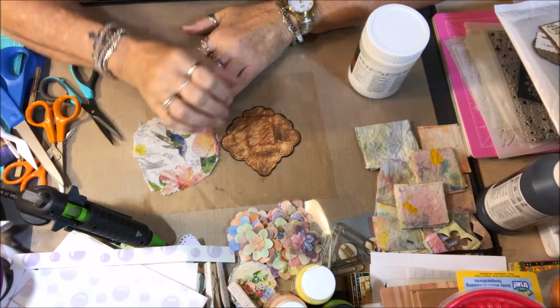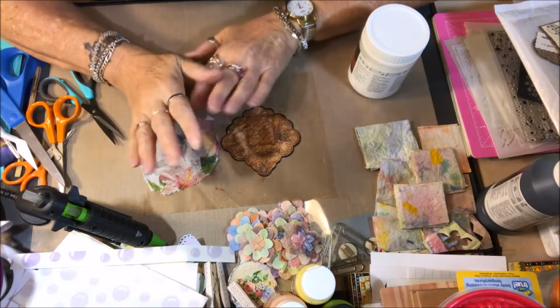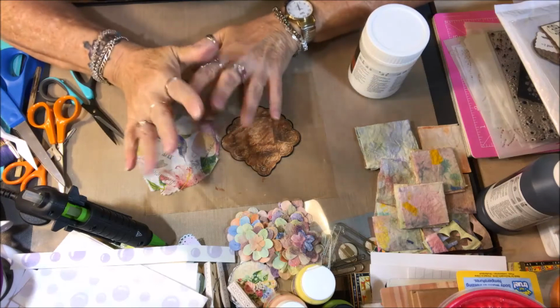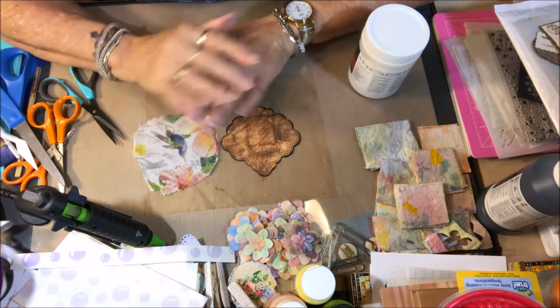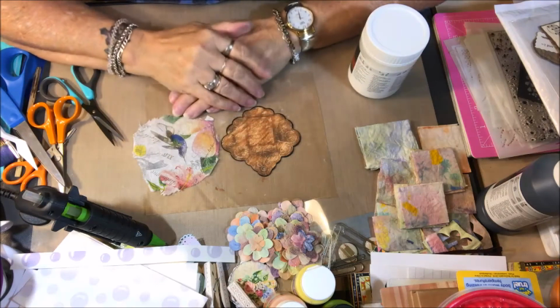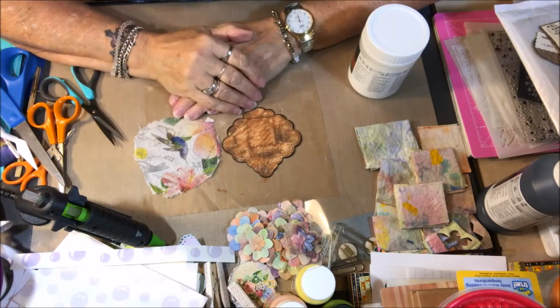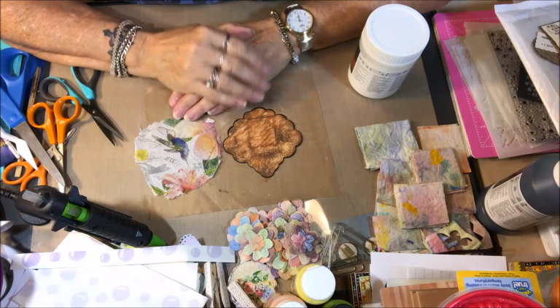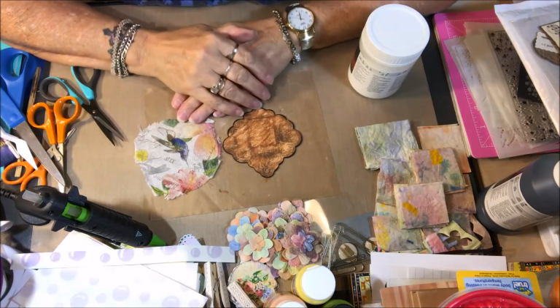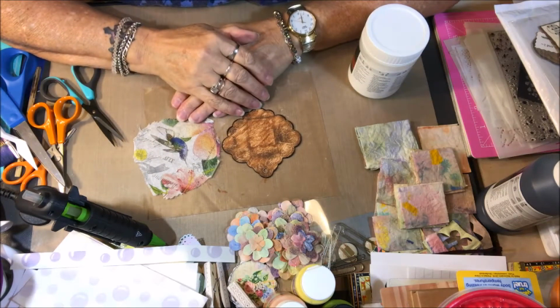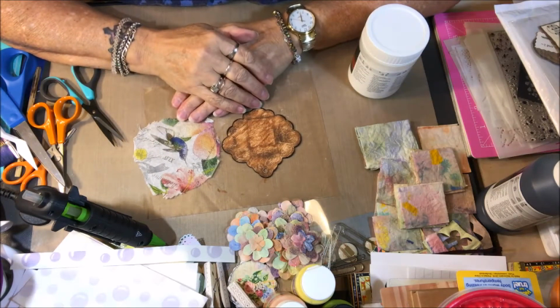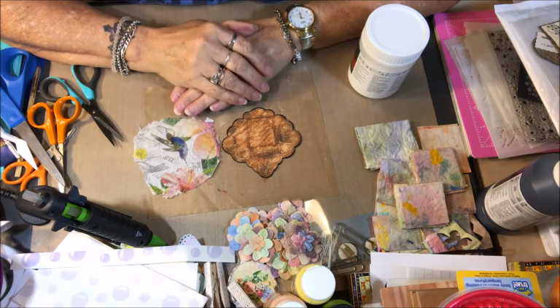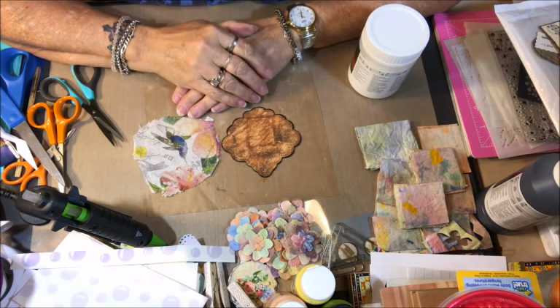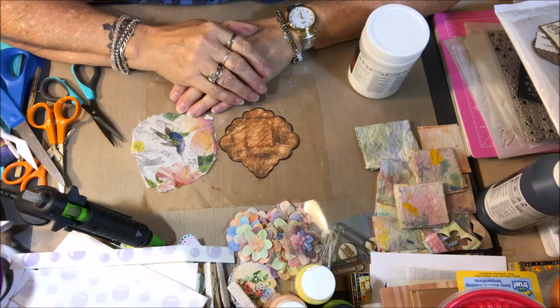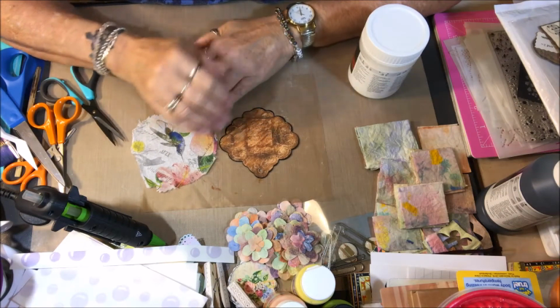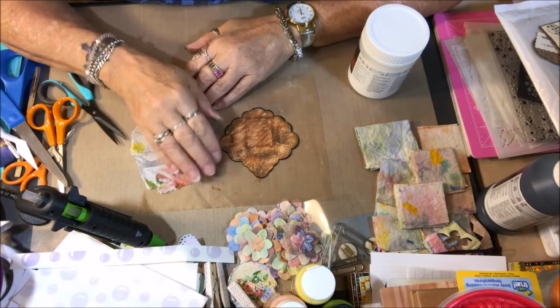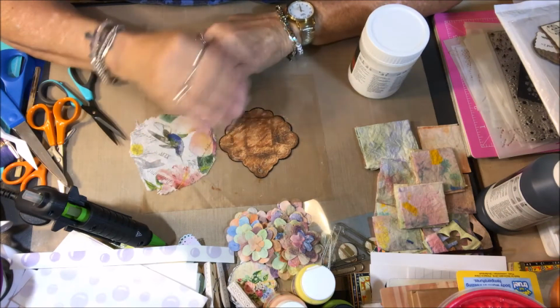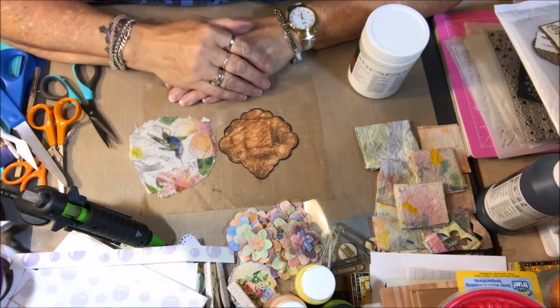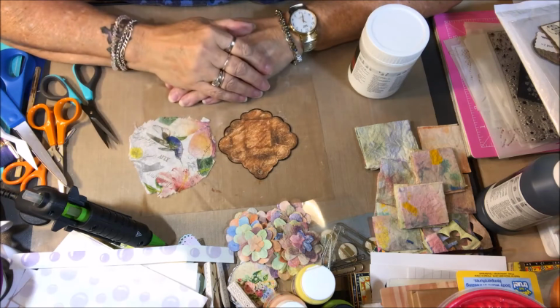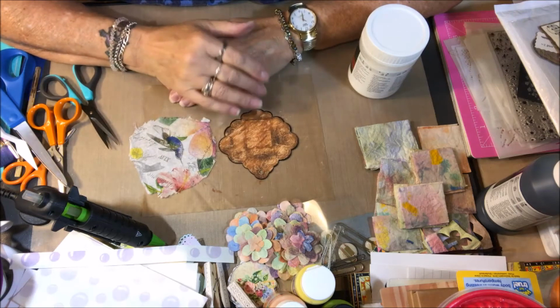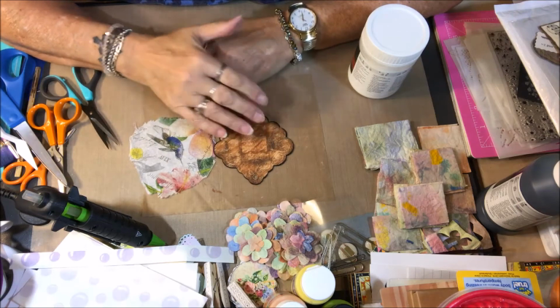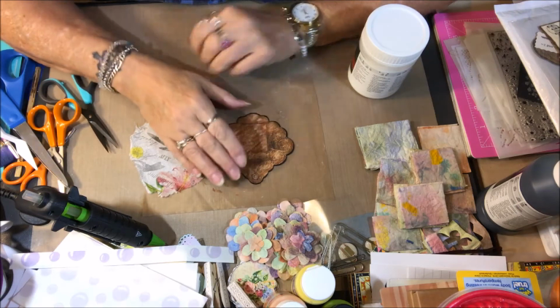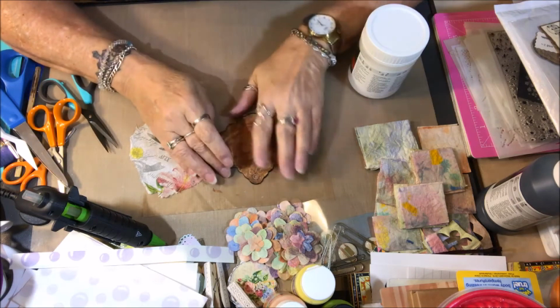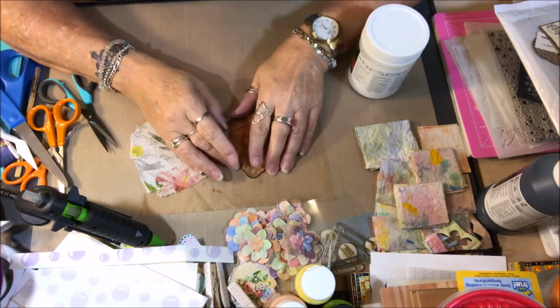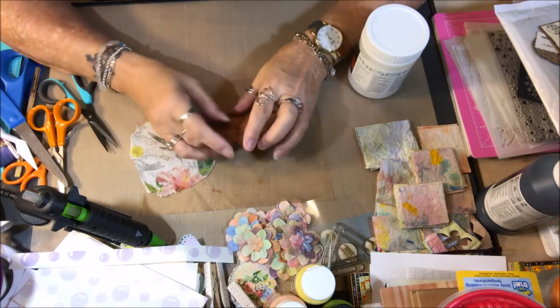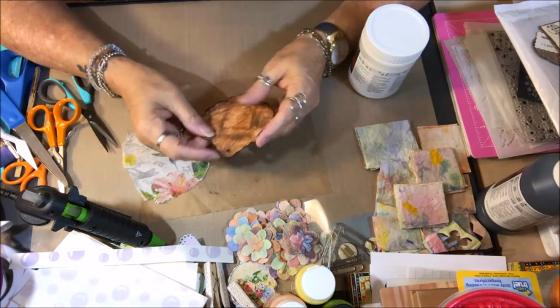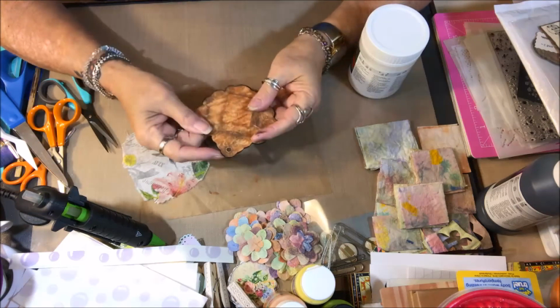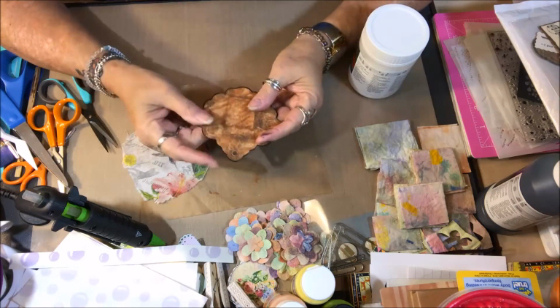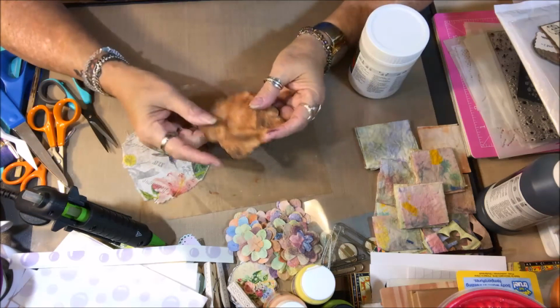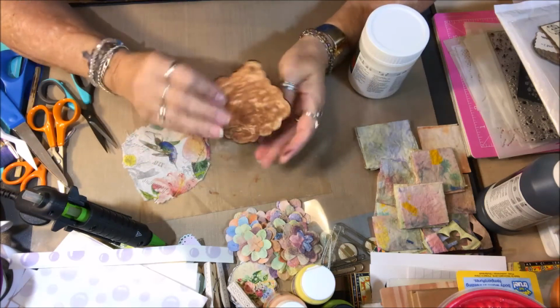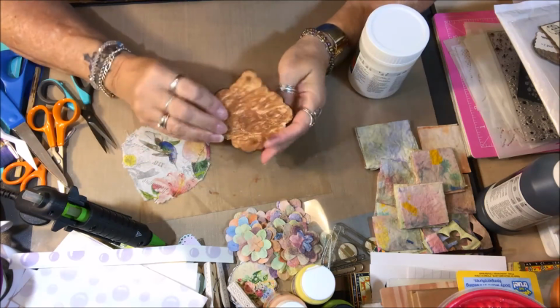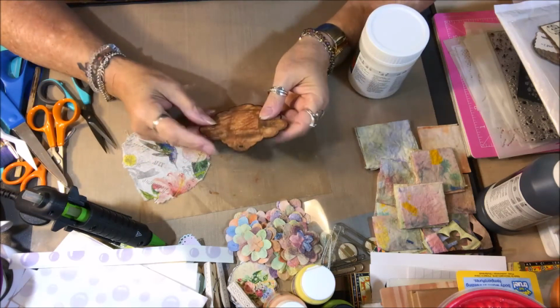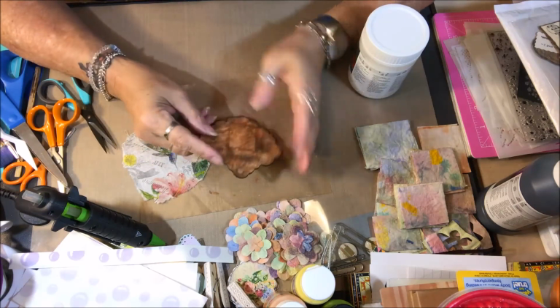Hi everyone, I hope this finds you all healthy and happy, and I'm here tonight. I thought I would take you along with me while I made a little tag here.